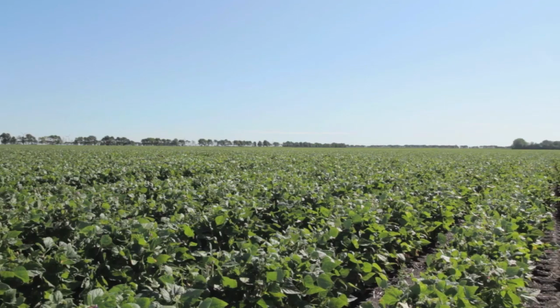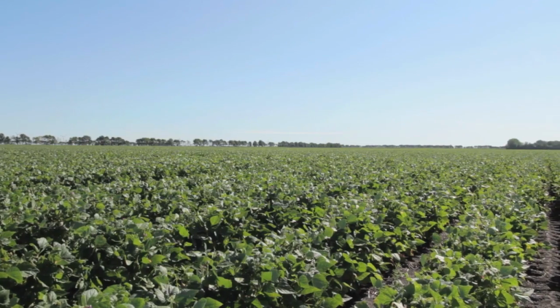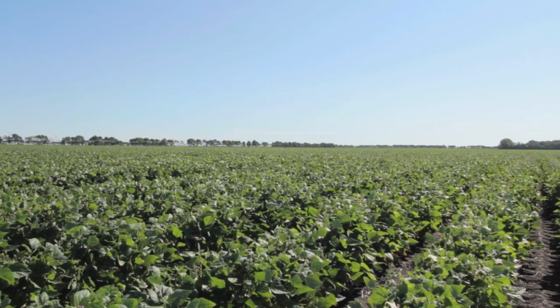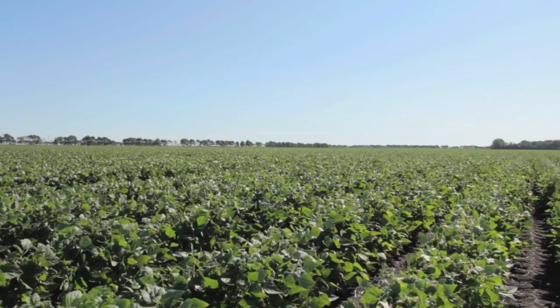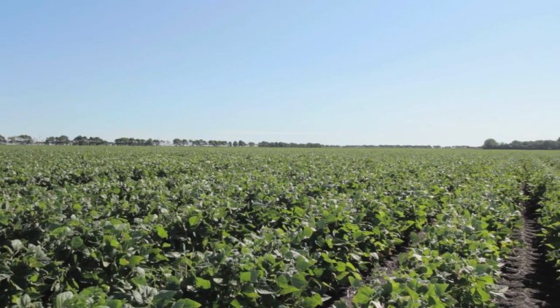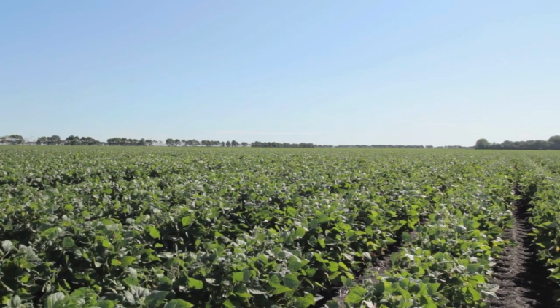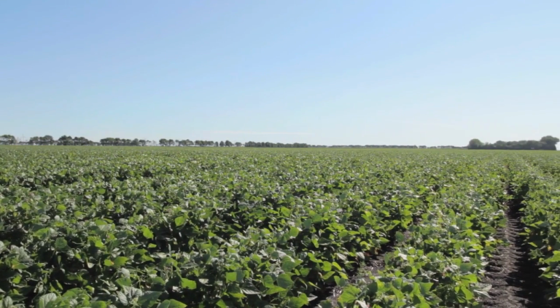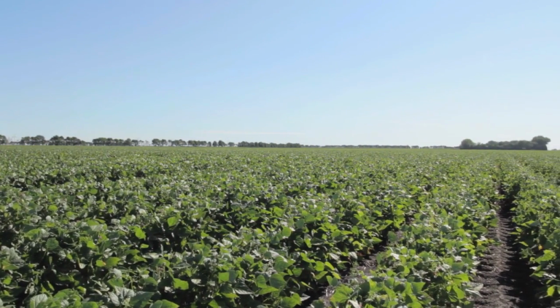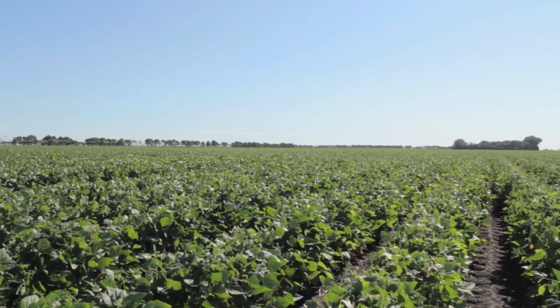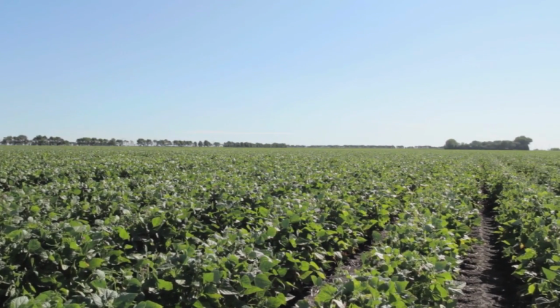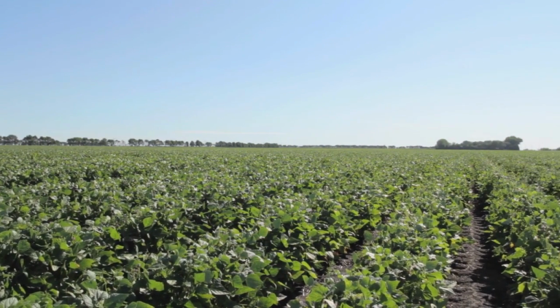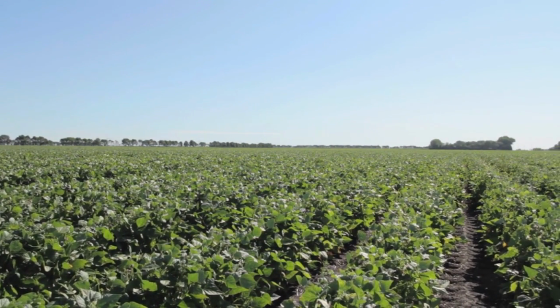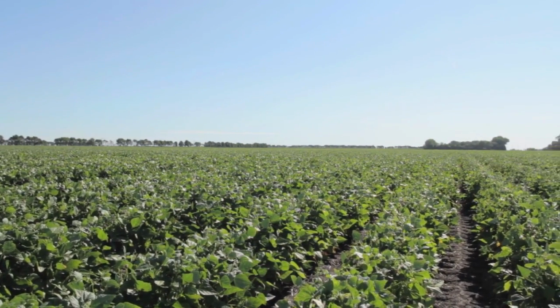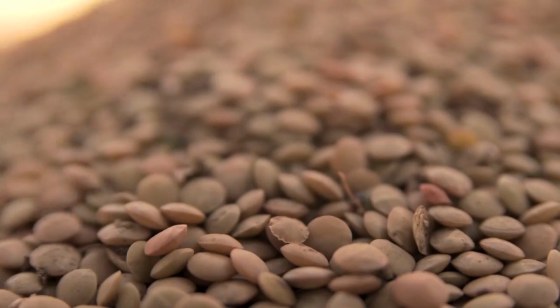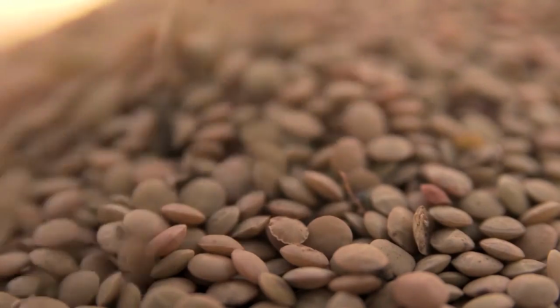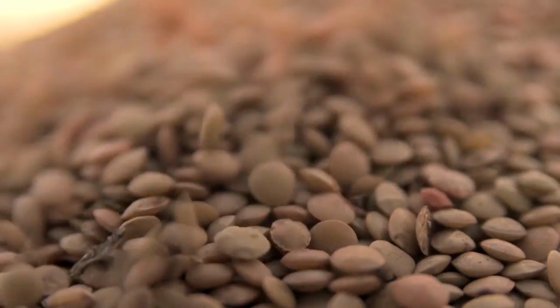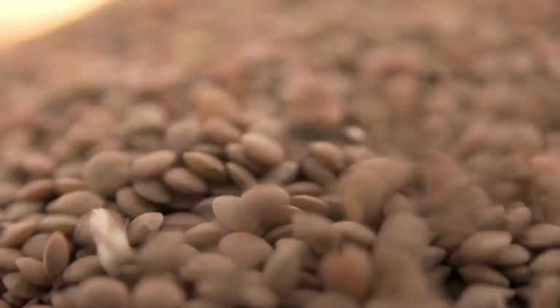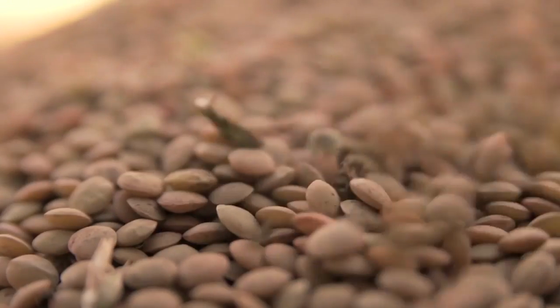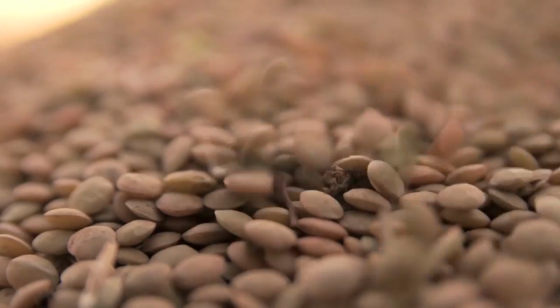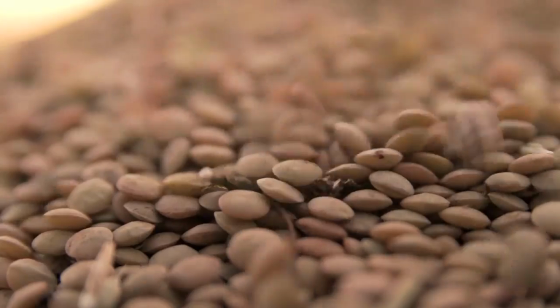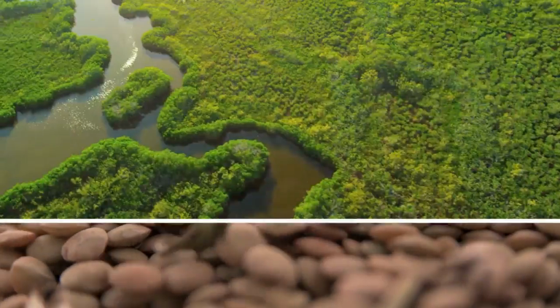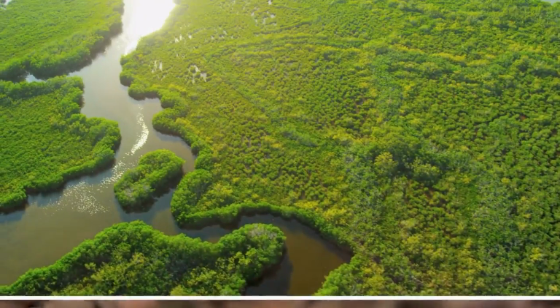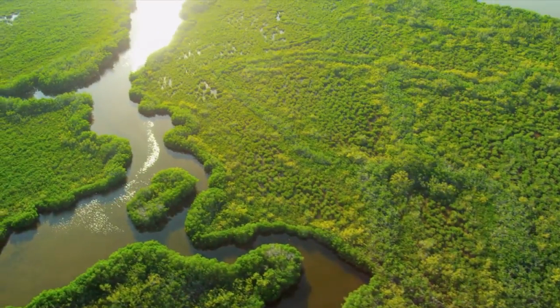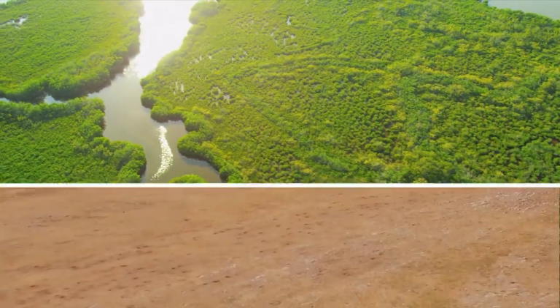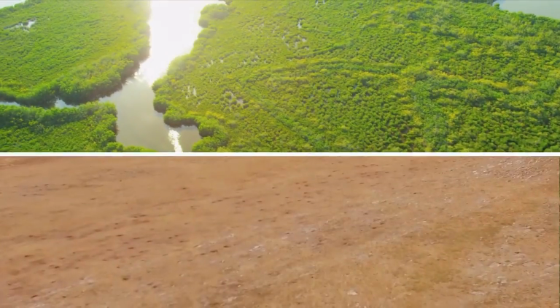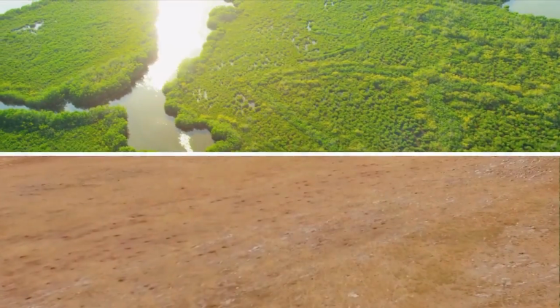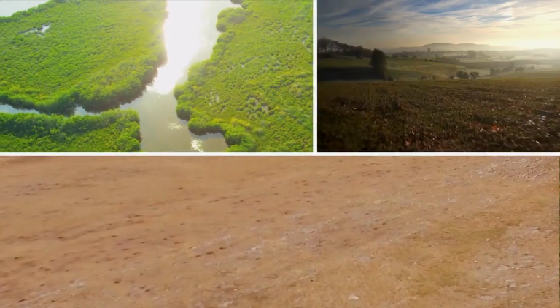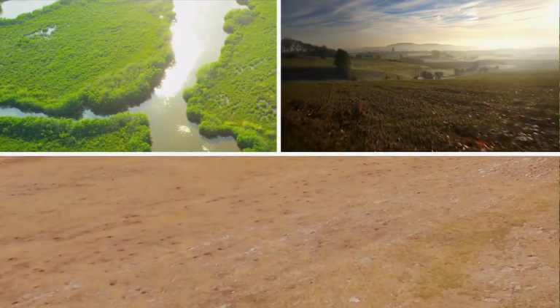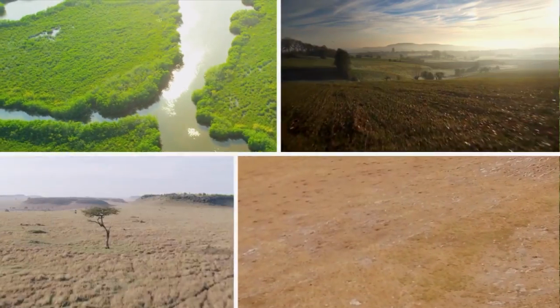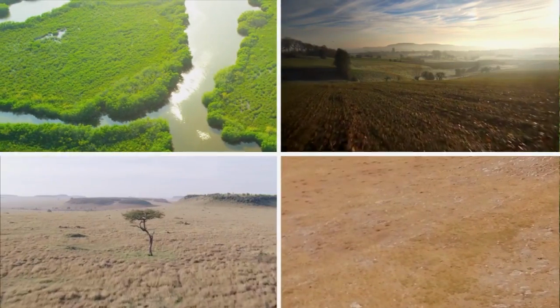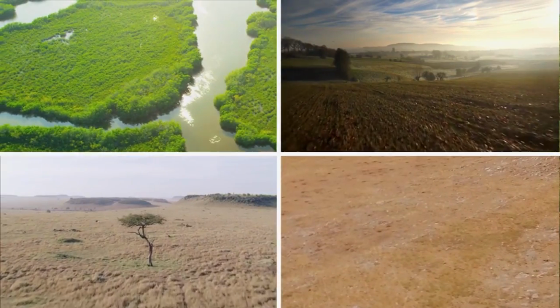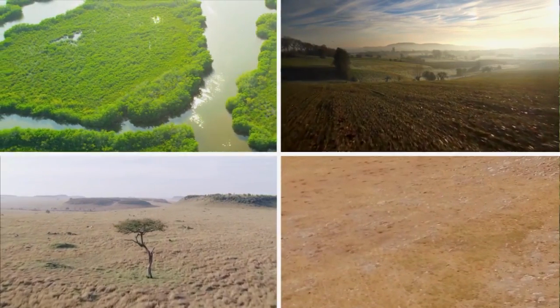Pulses can also help farmers adapt to climate change because different types of pulses can be grown in almost any farming system, wet or dry, and in cold or hot regions of the world.